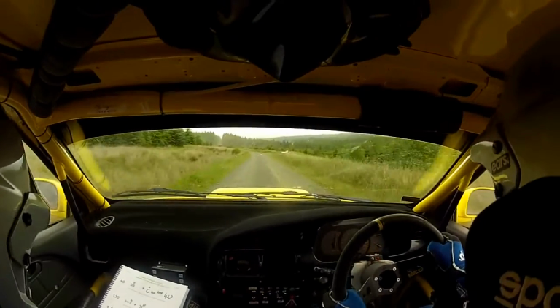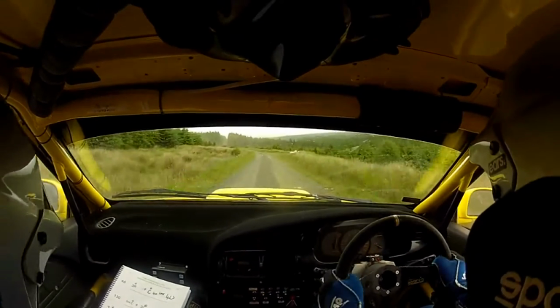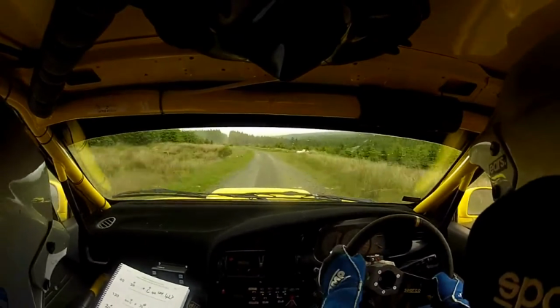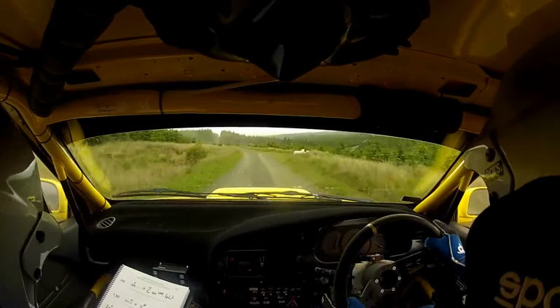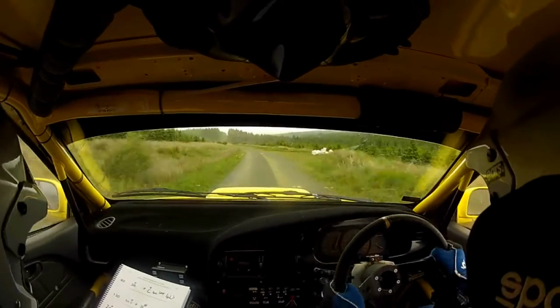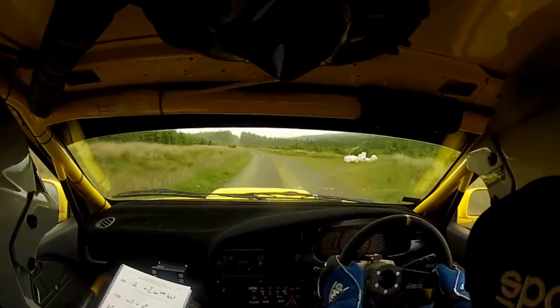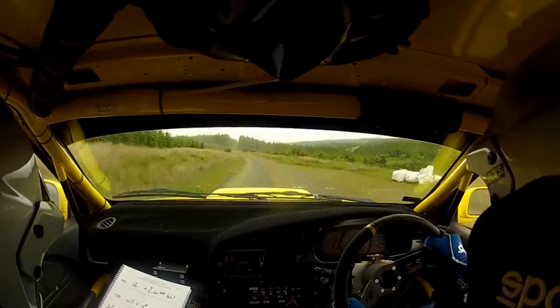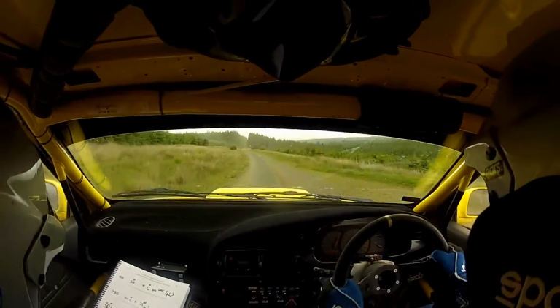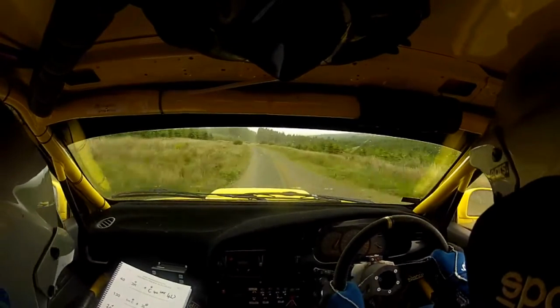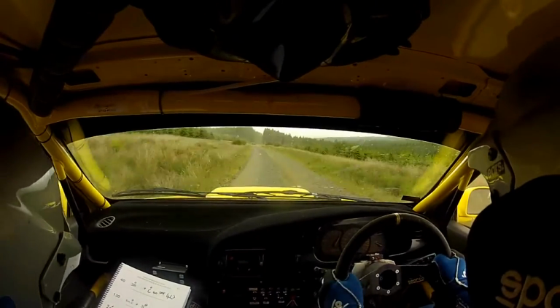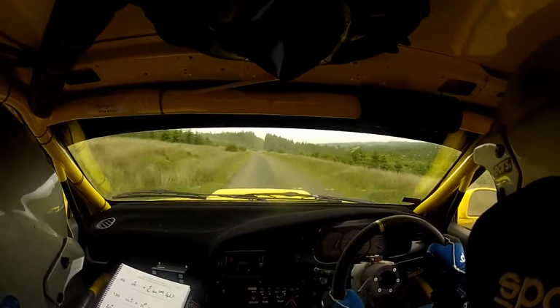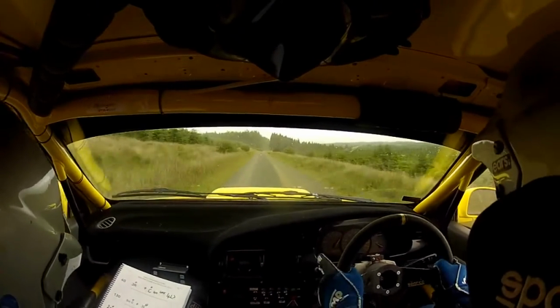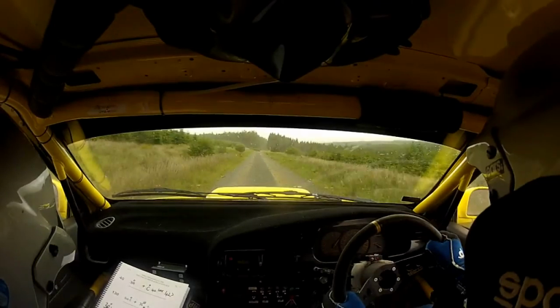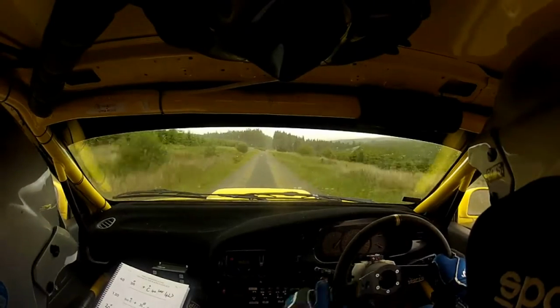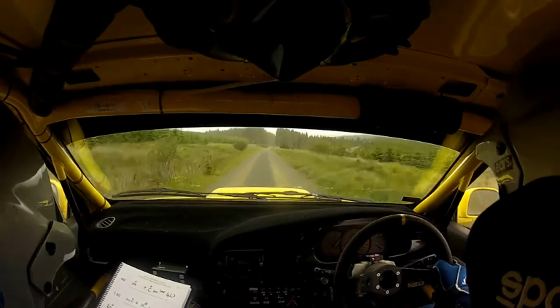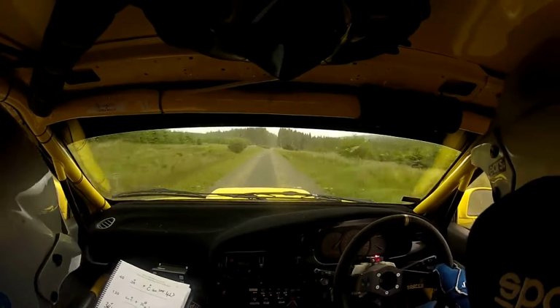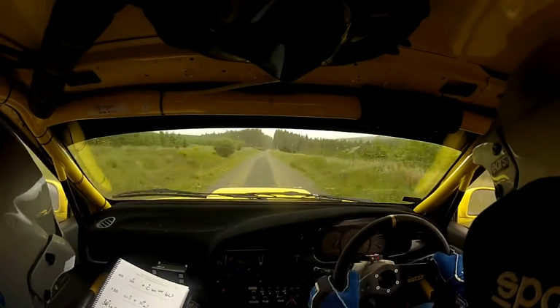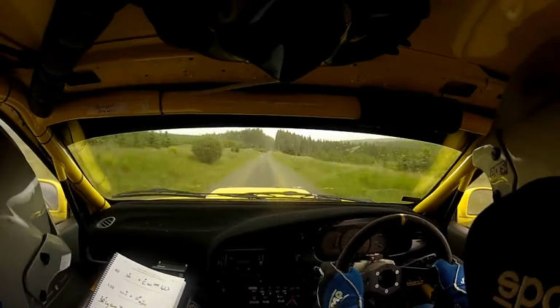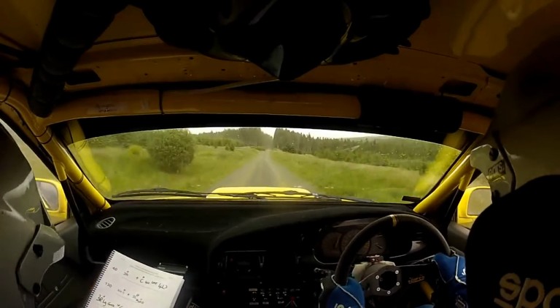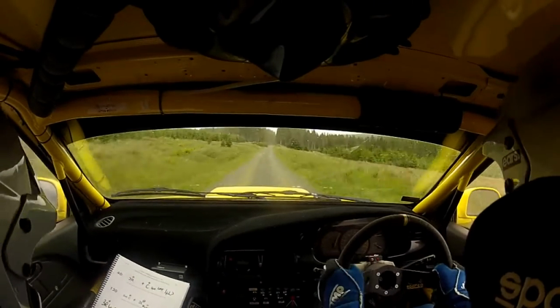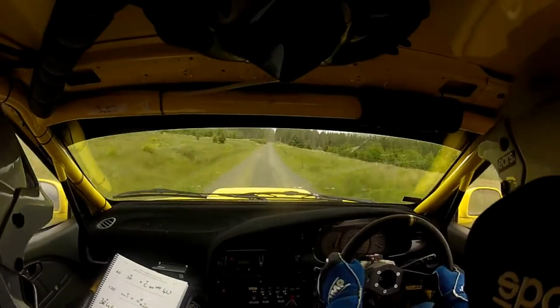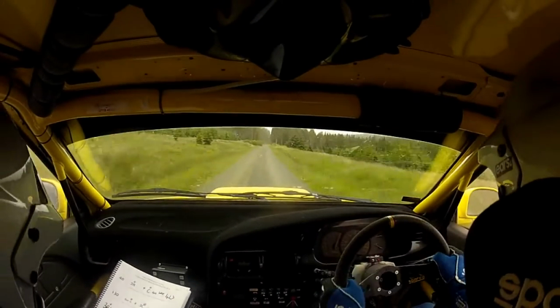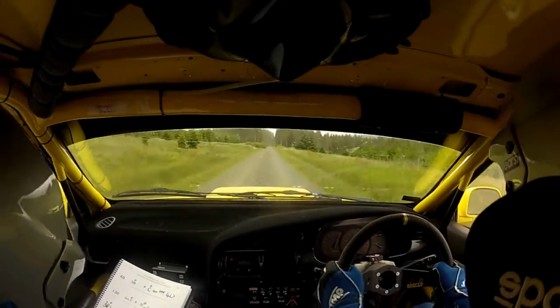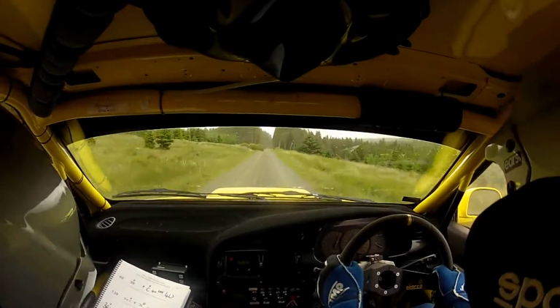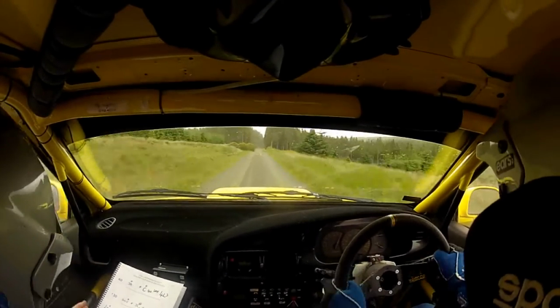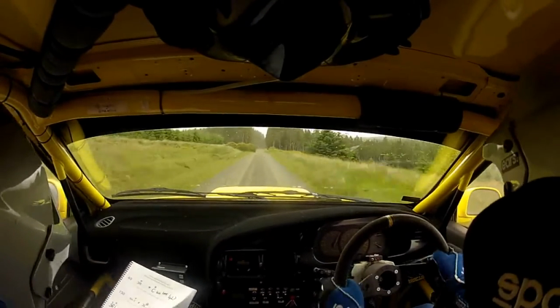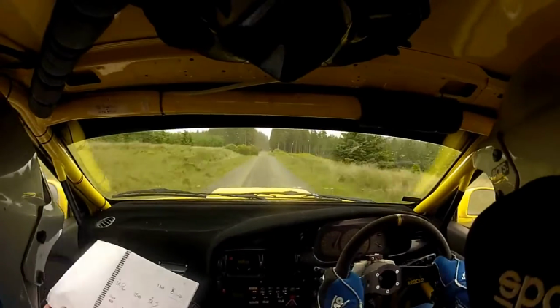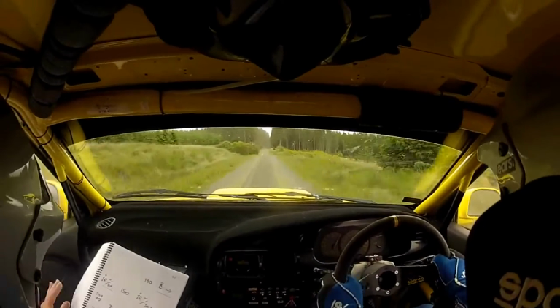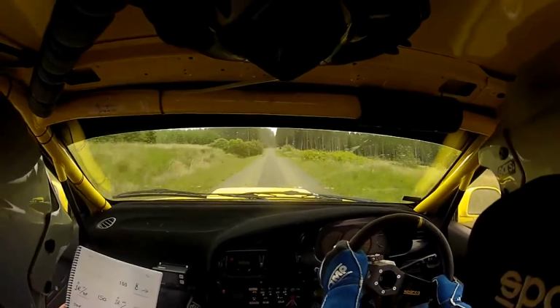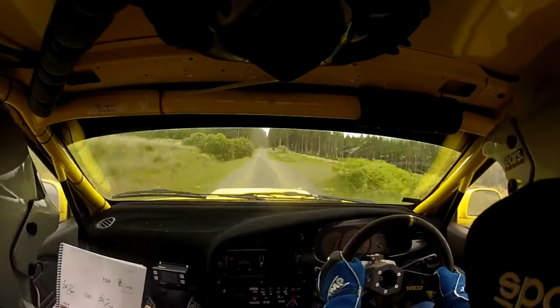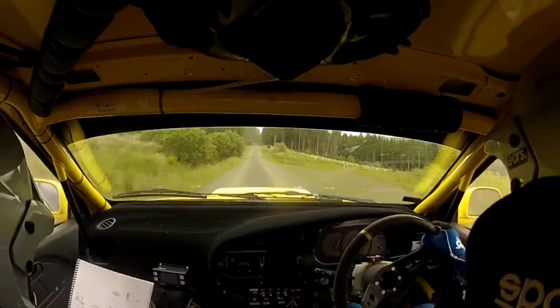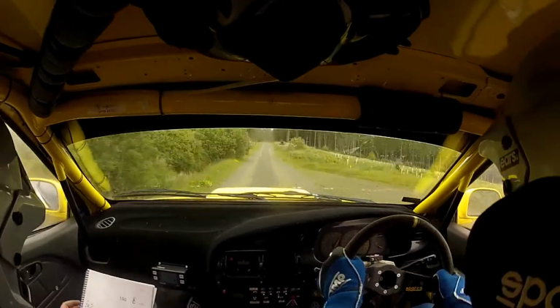Up the middle here. After the trees dip into flat 1 right over crest bump. 150.